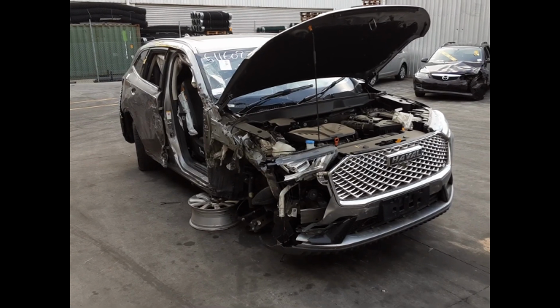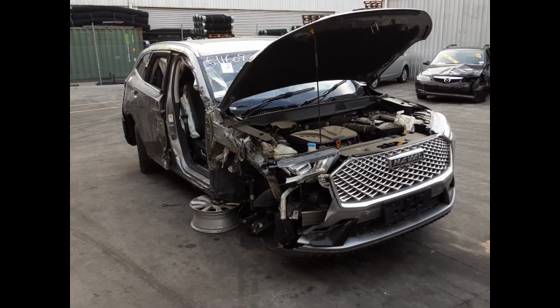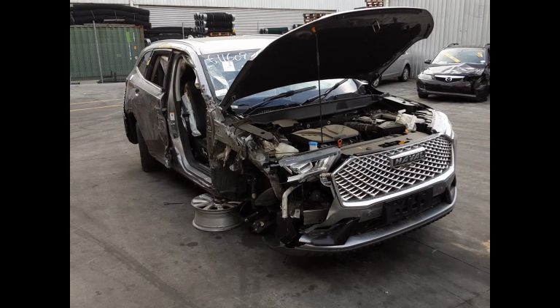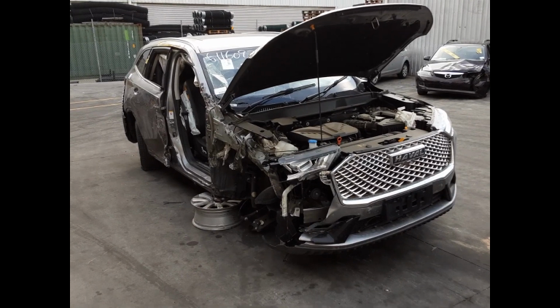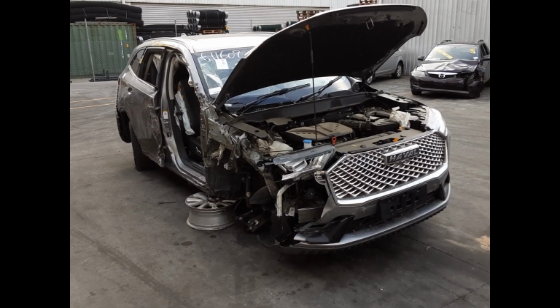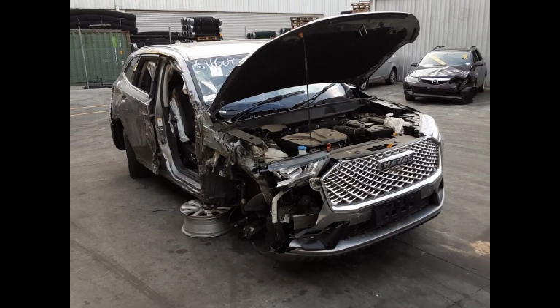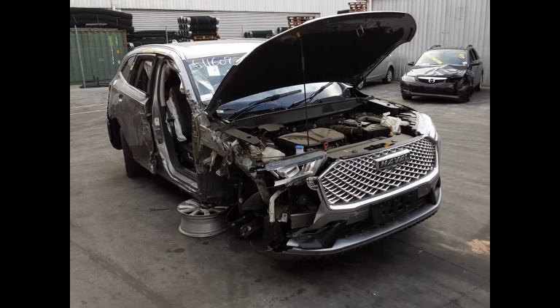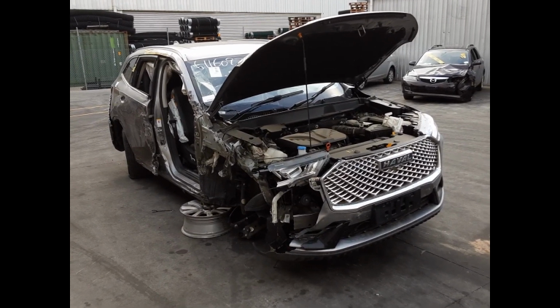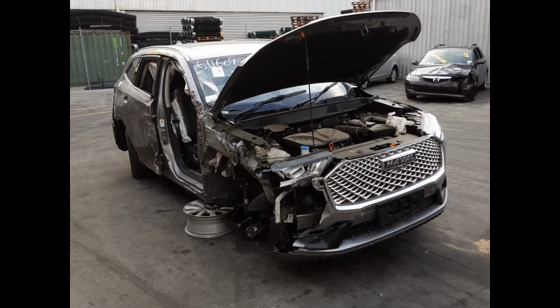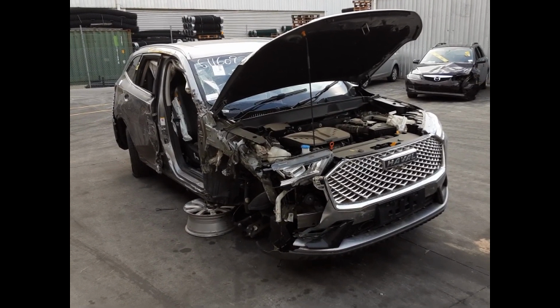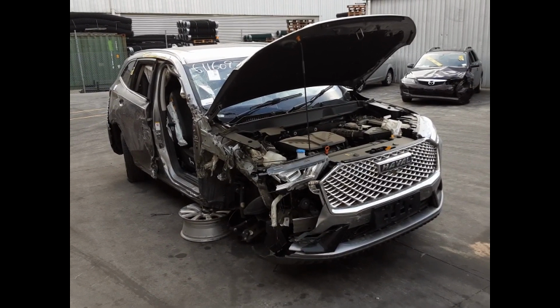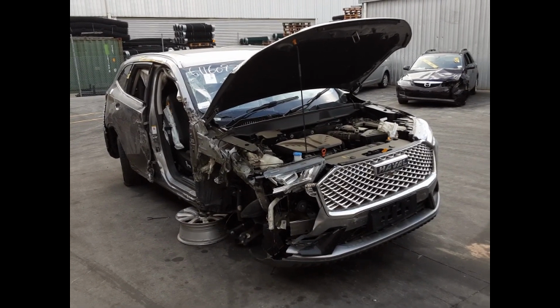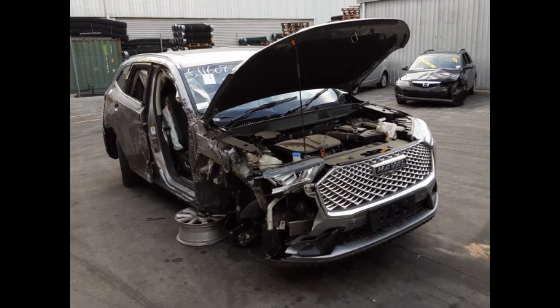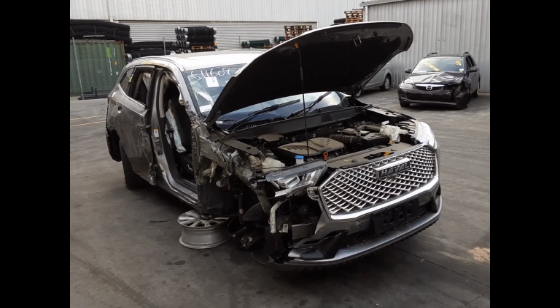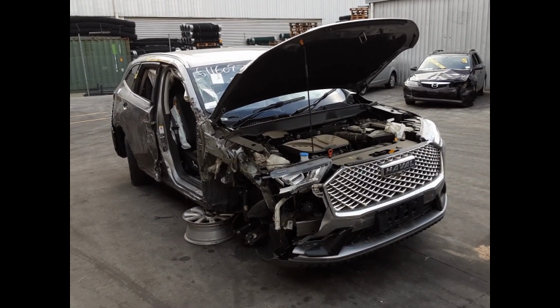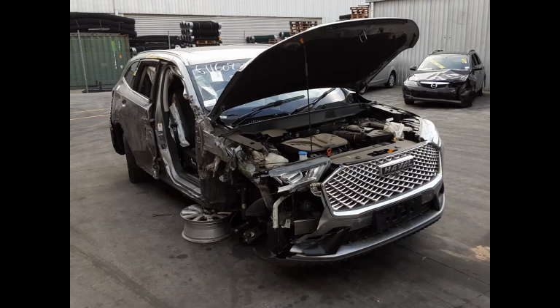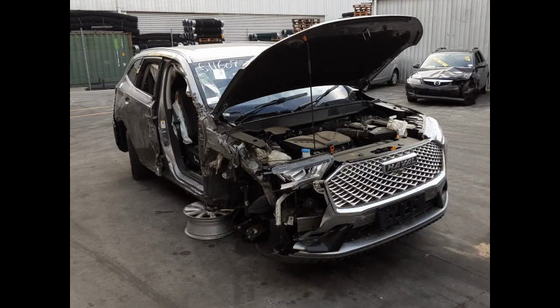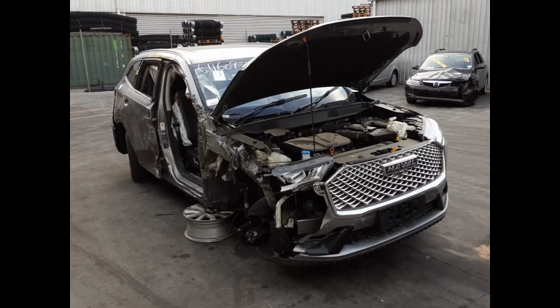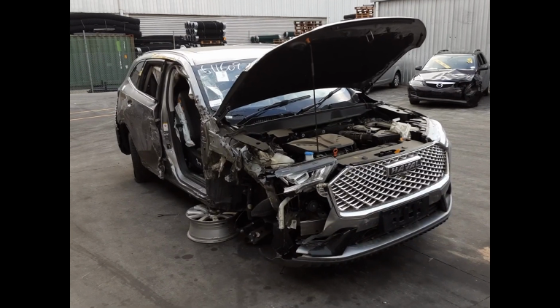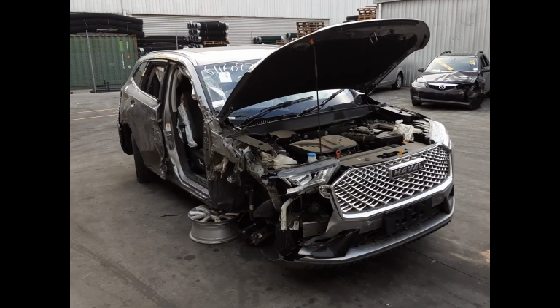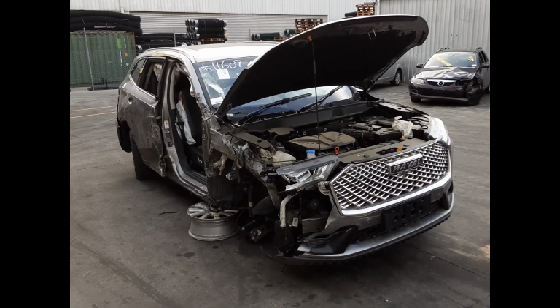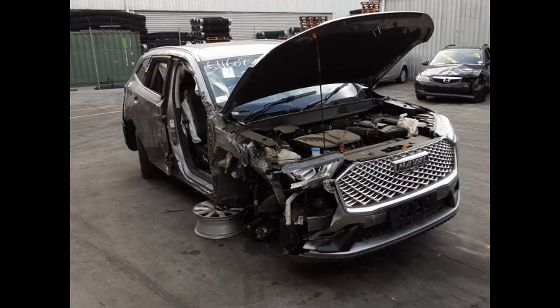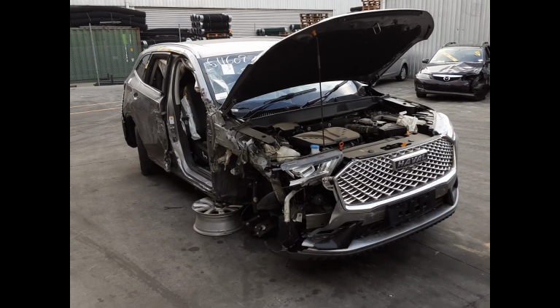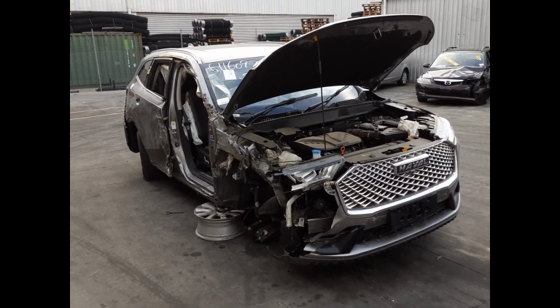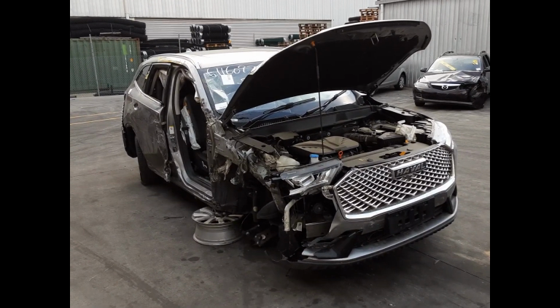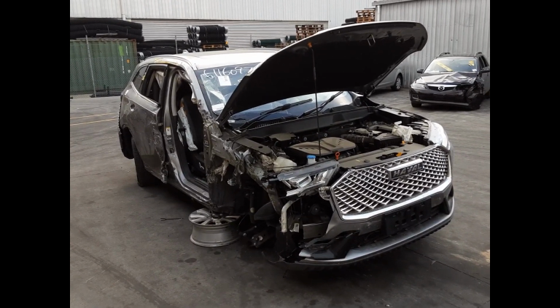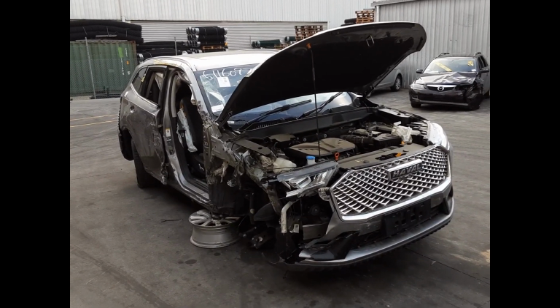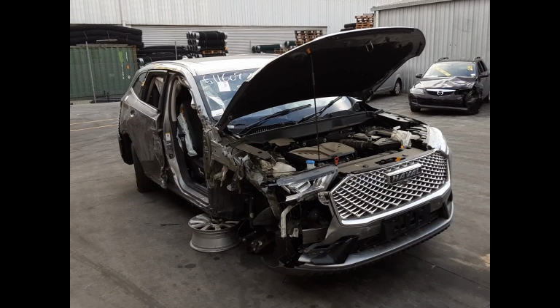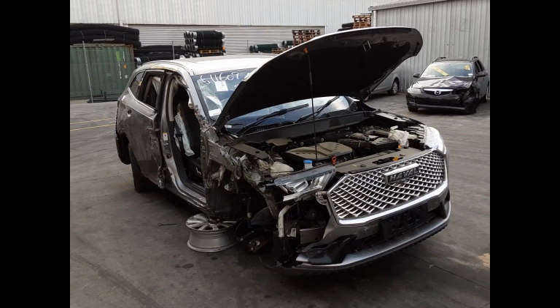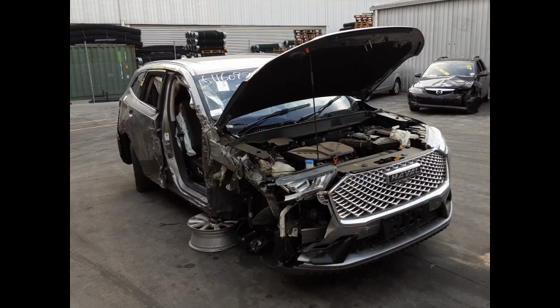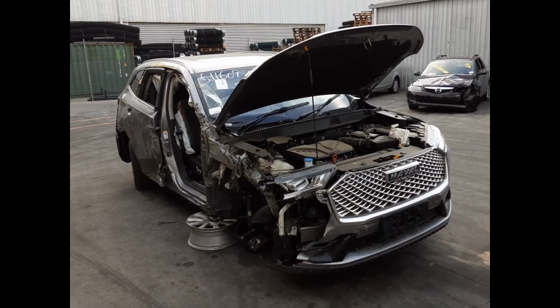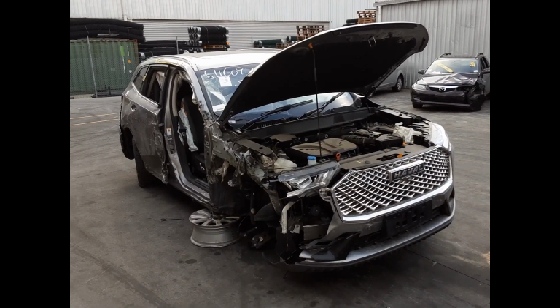Hi, this is Chris from Total Pass Plus. Today we have a 2022 Great Wall Haval H6 Ultra, stock reference number double five six four. This shape runs from the second month of 2021 and is the current shape.